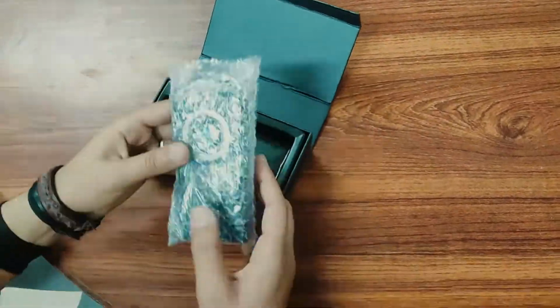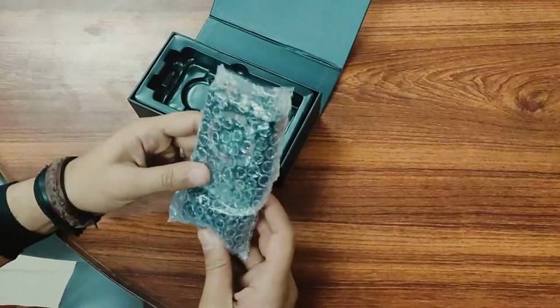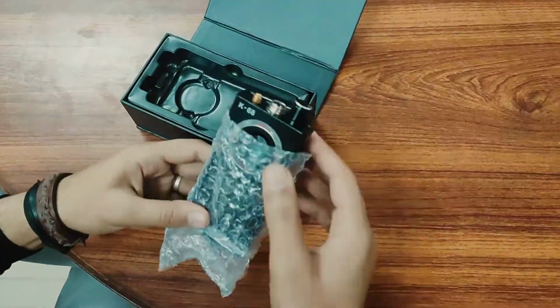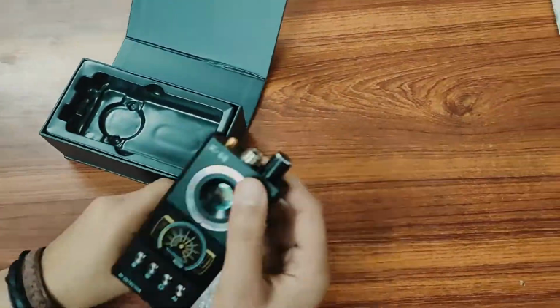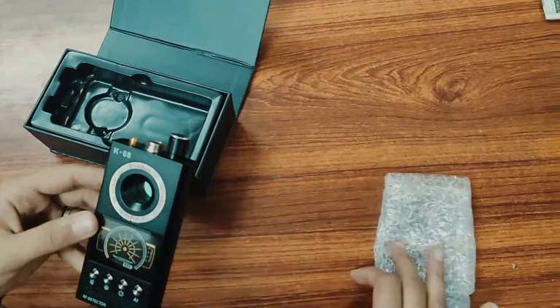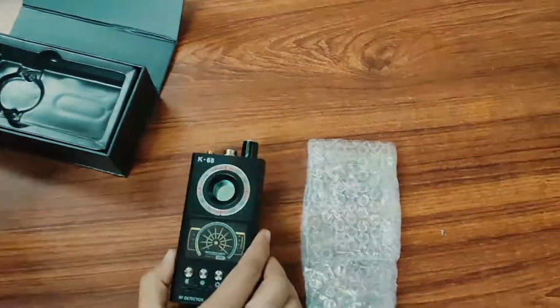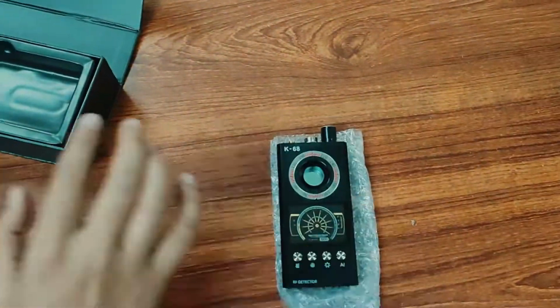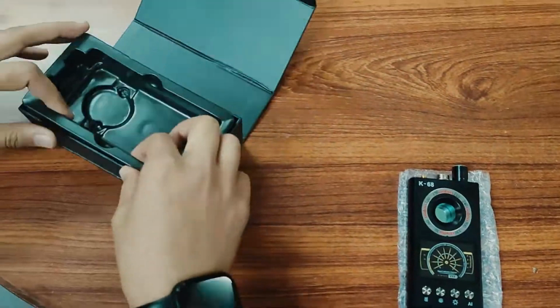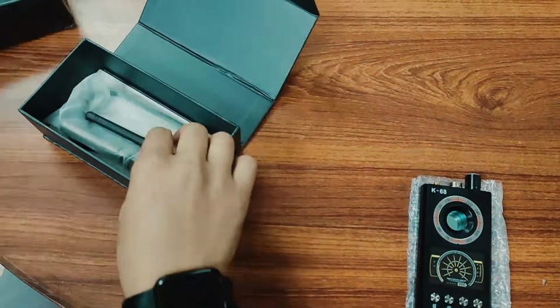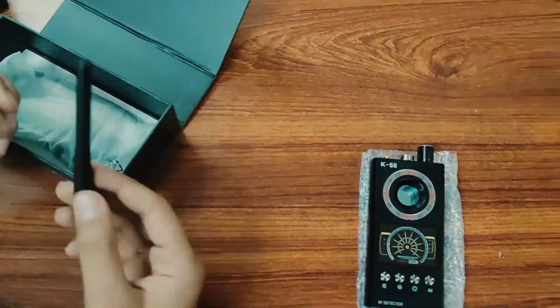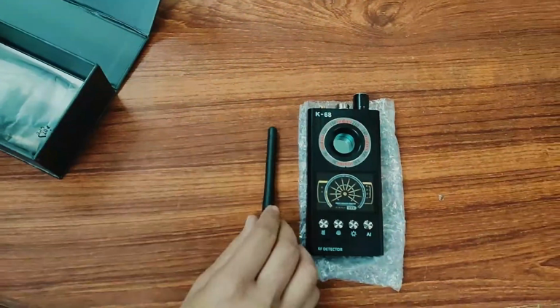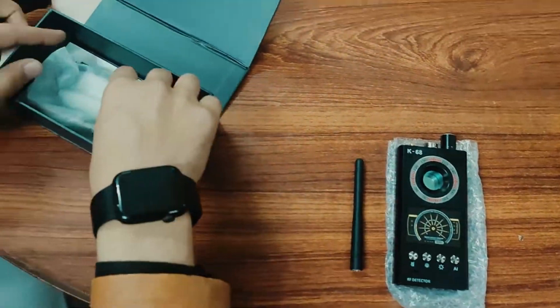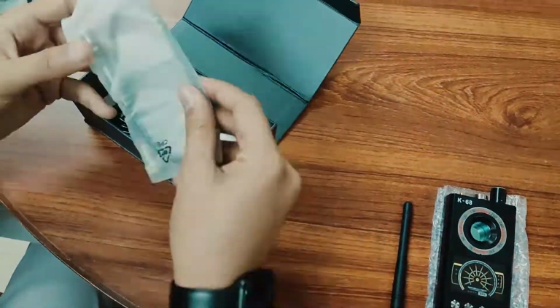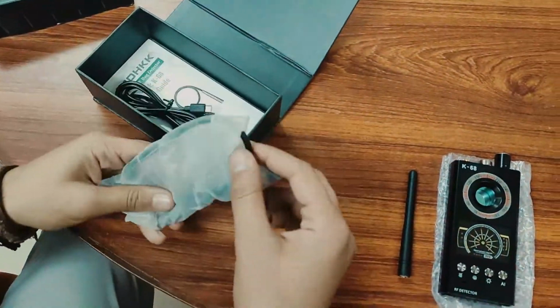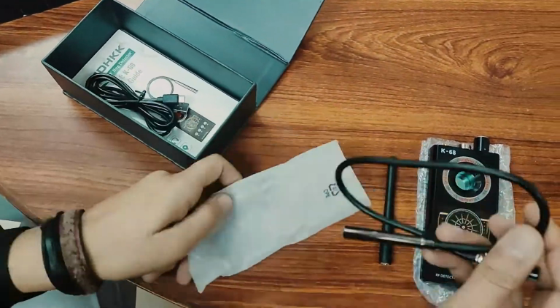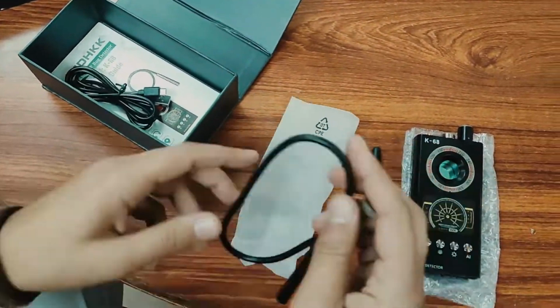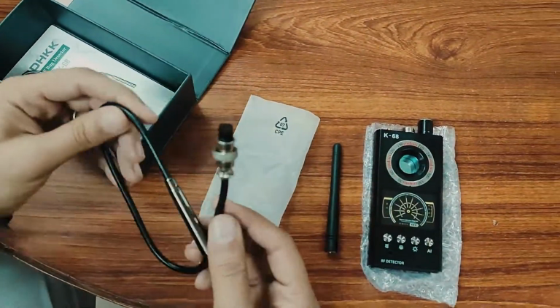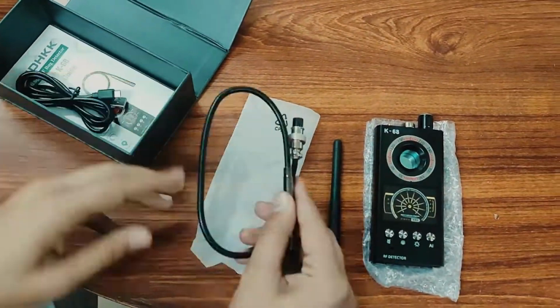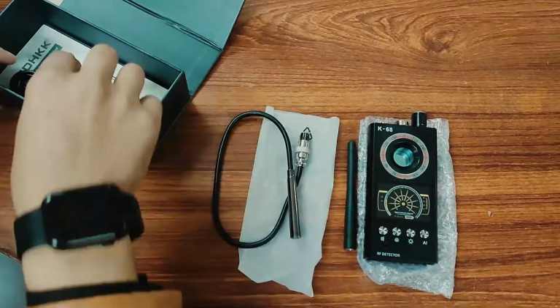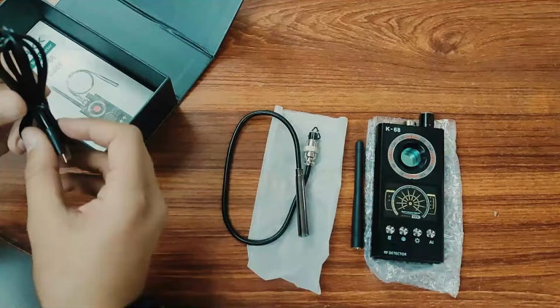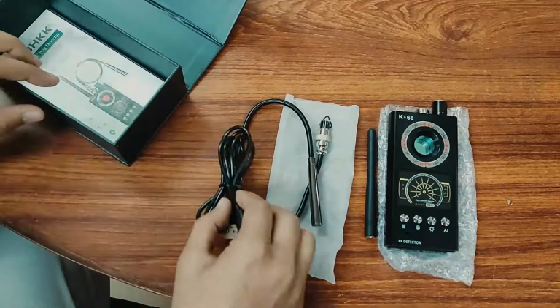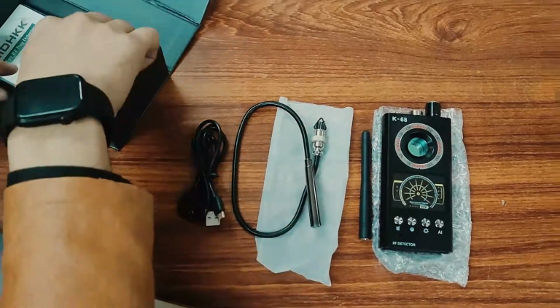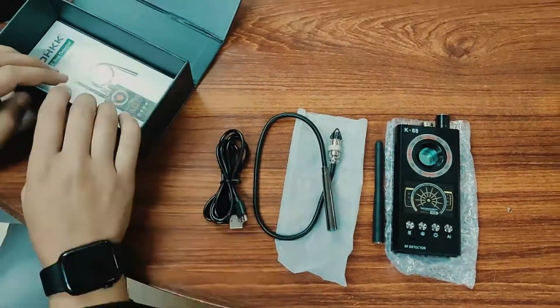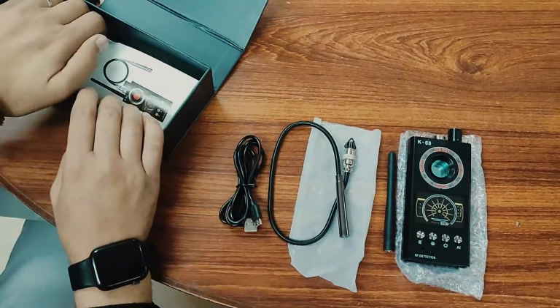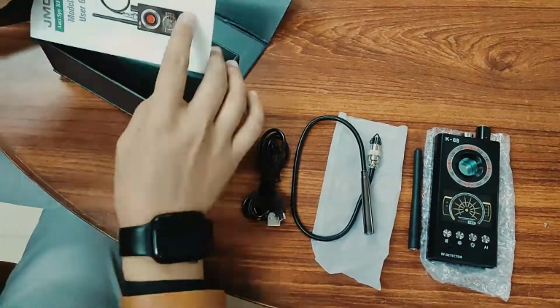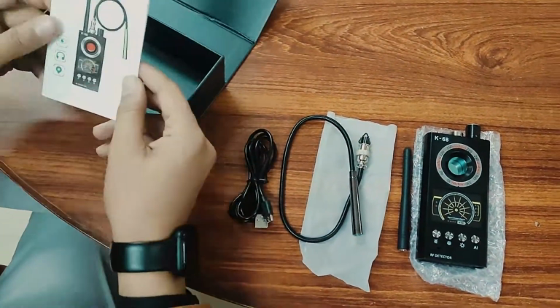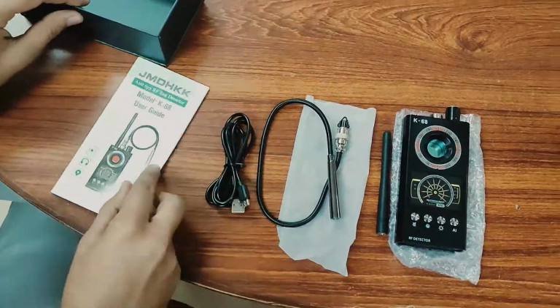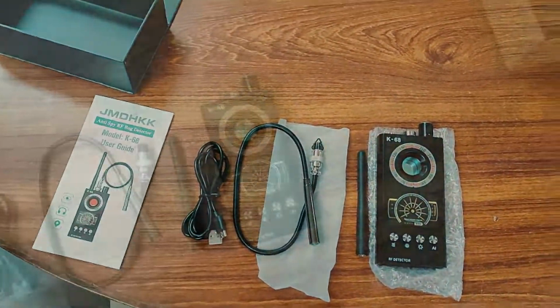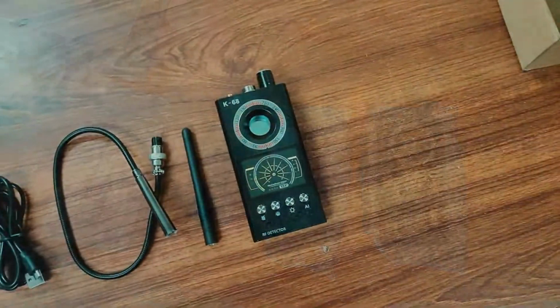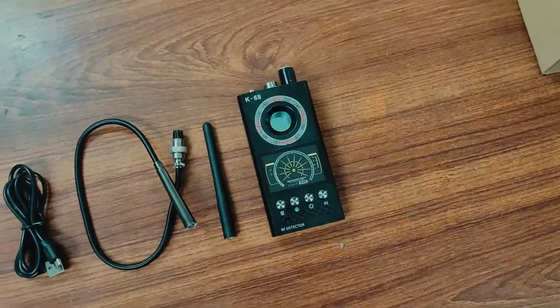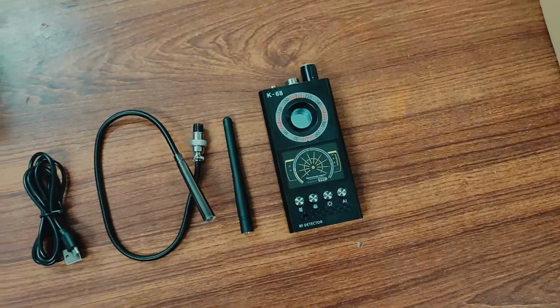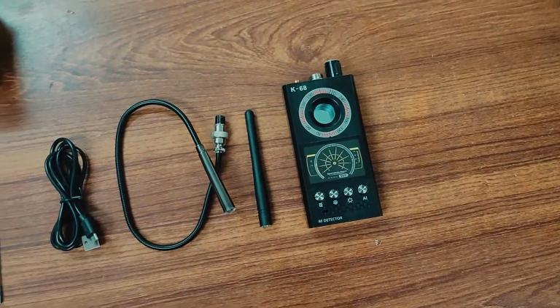The K68 Anti-Spy RF Bug Detector is a police-grade handheld RF bug detector designed to detect and find a variety of surveillance devices, such as hidden cameras, wireless listening devices, and unwanted GPS tracking devices.